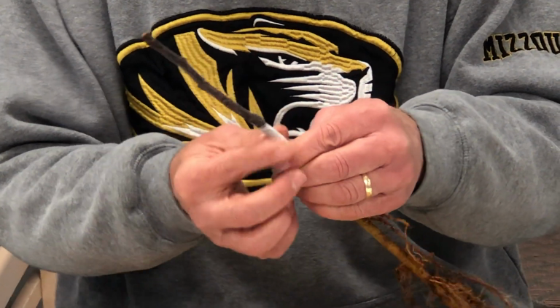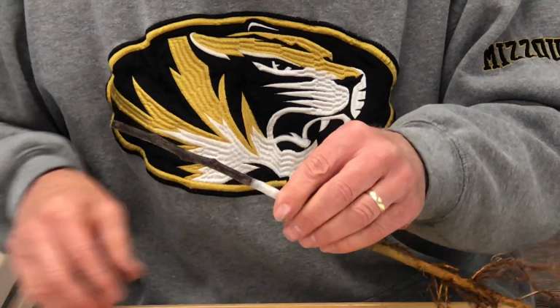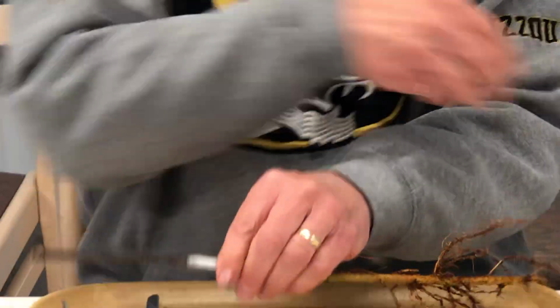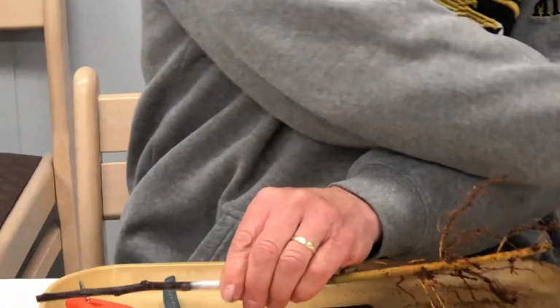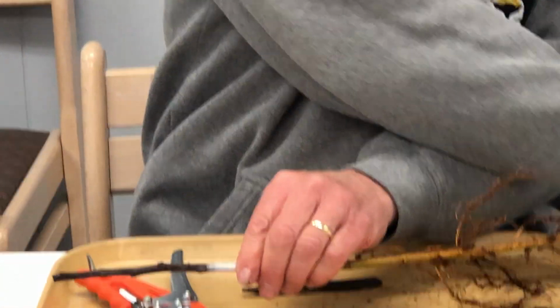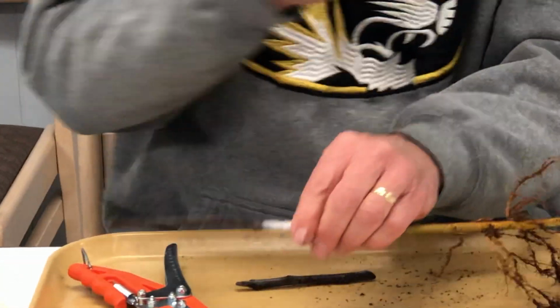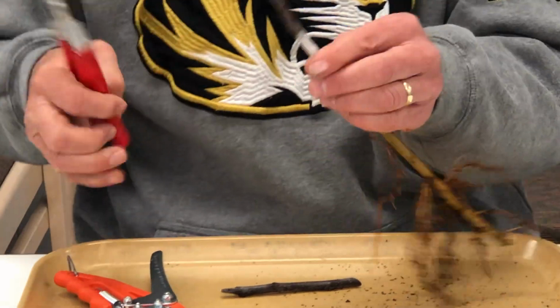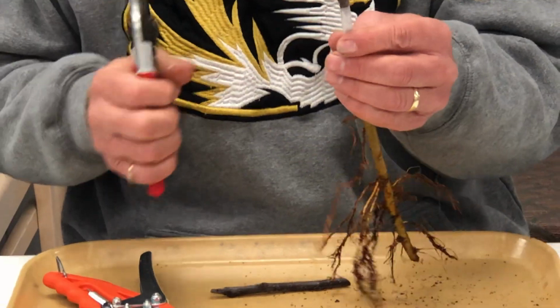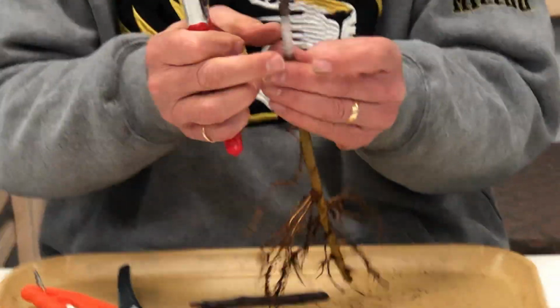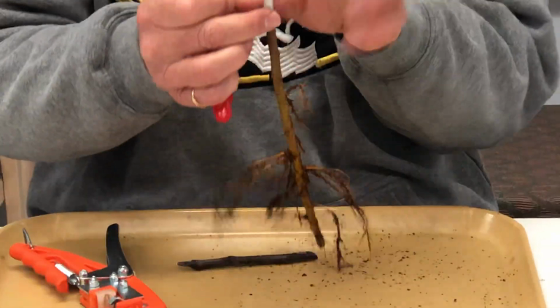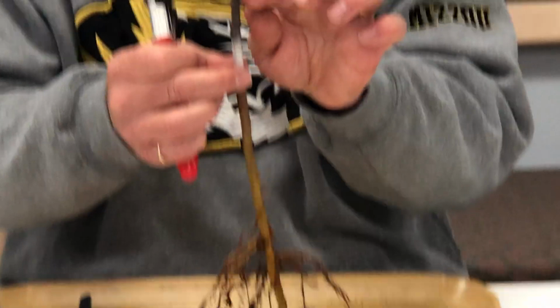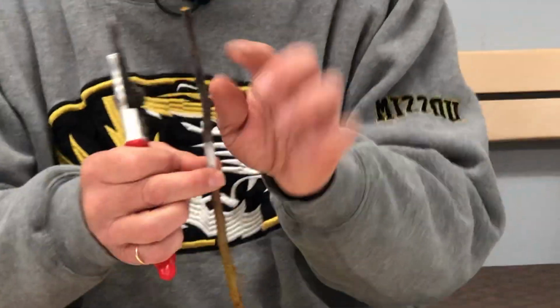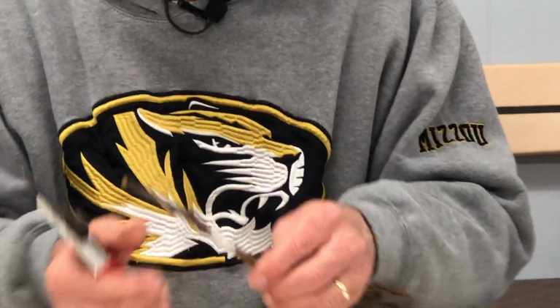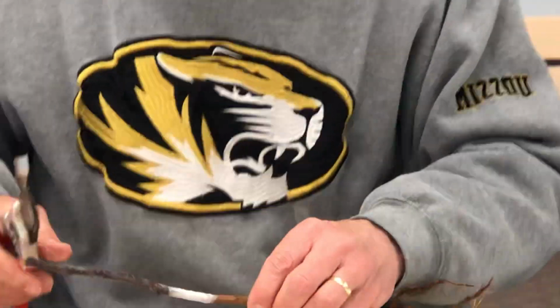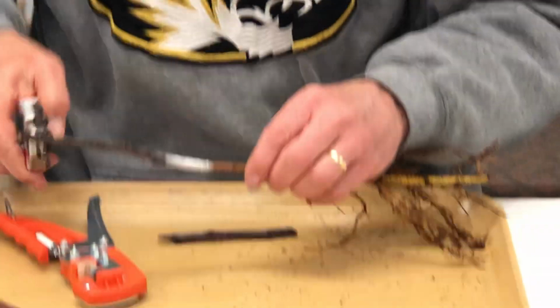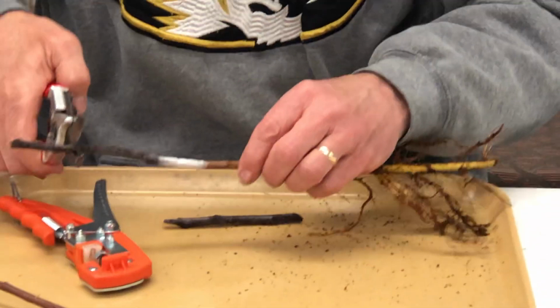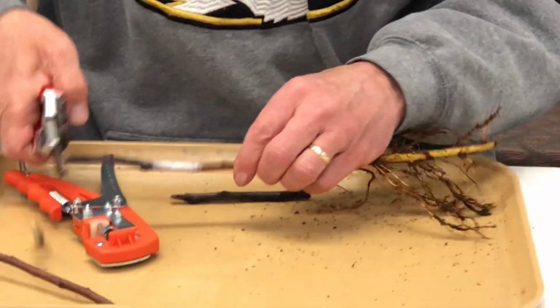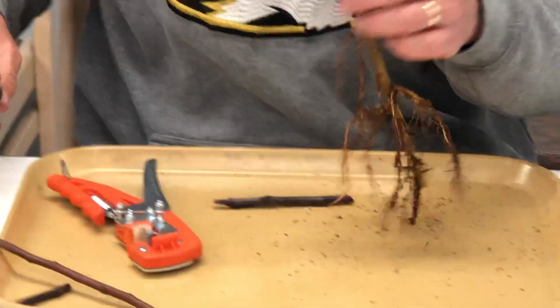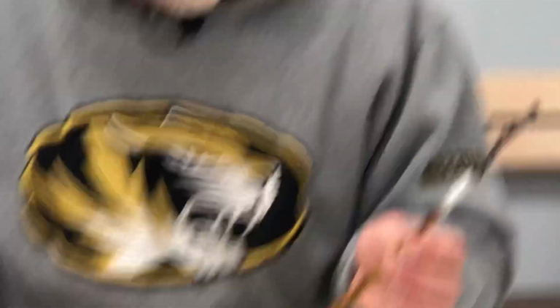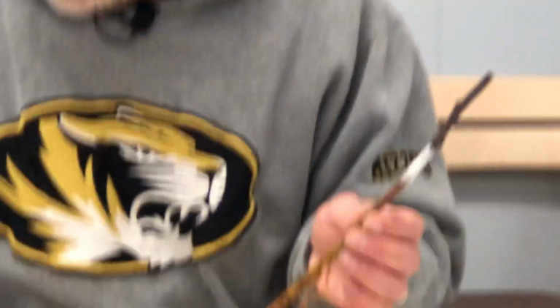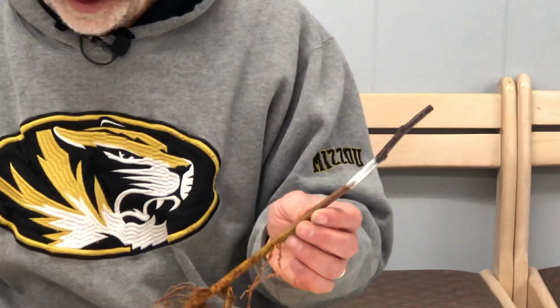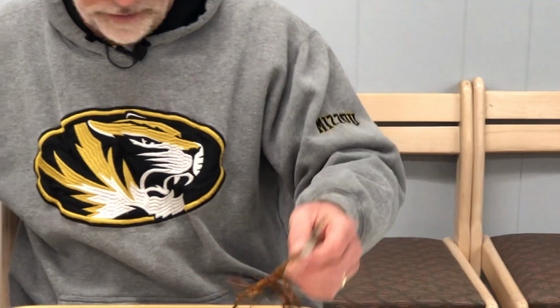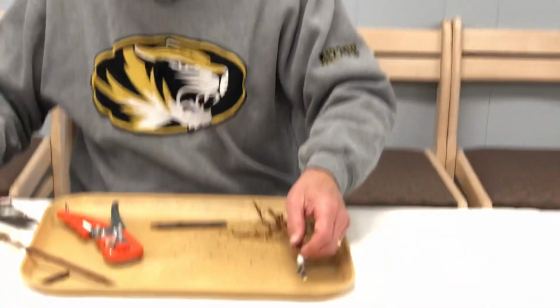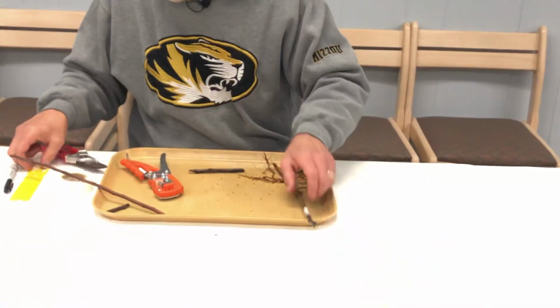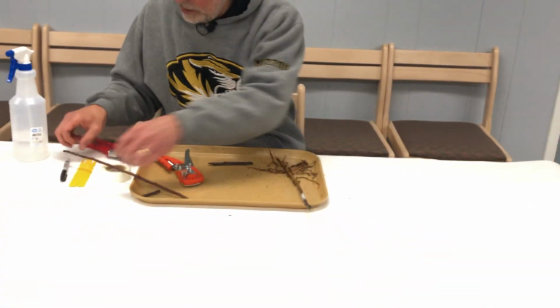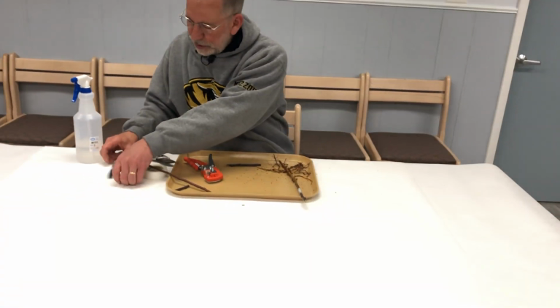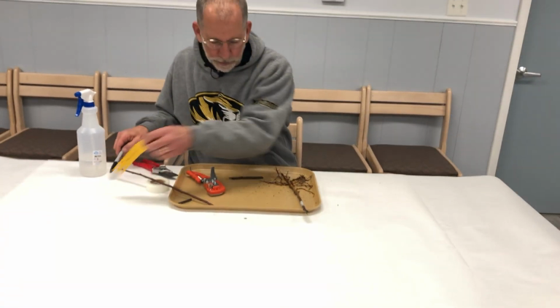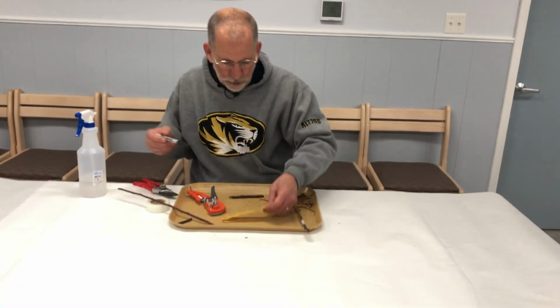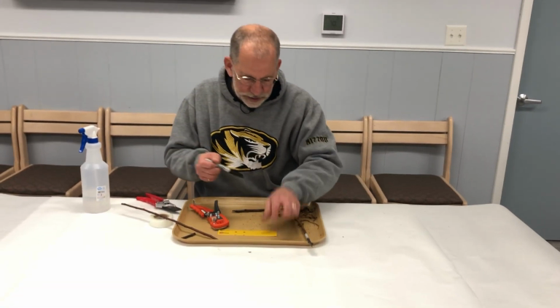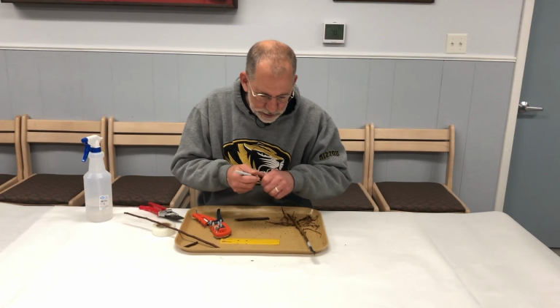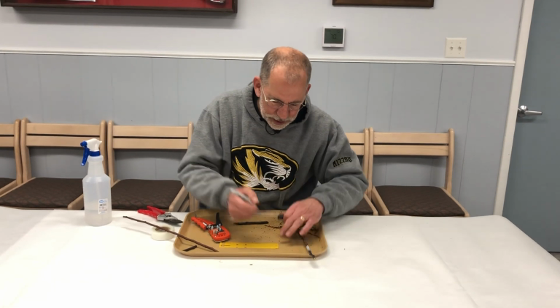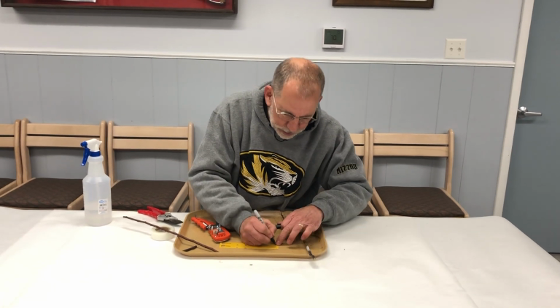The final step is to take our pruners and cut it back to three buds — one, two, three. And there we have the completed graft. Now we'll make a label so that we remember what variety this is. In this case, it's Liberty.